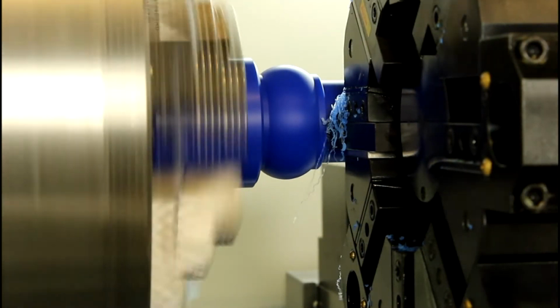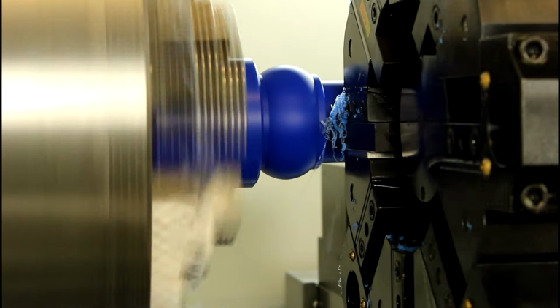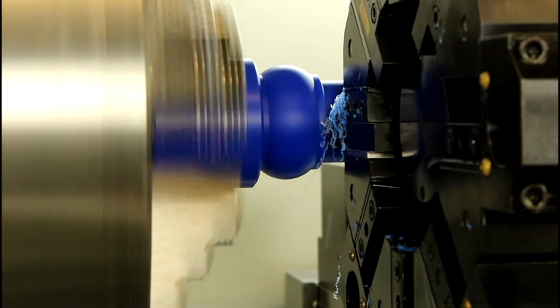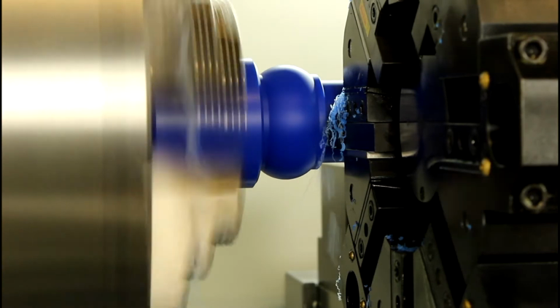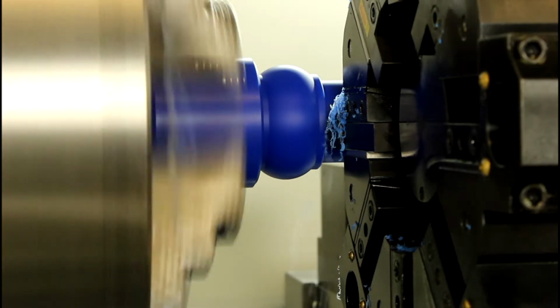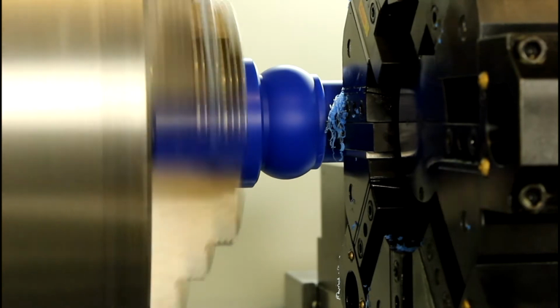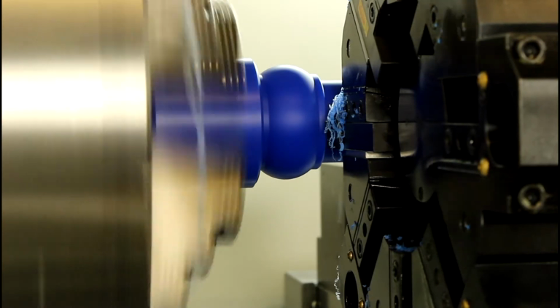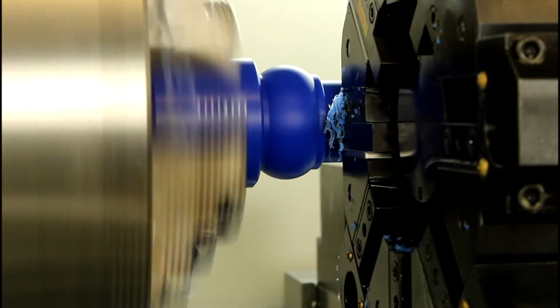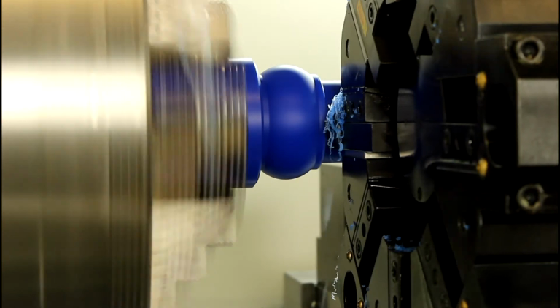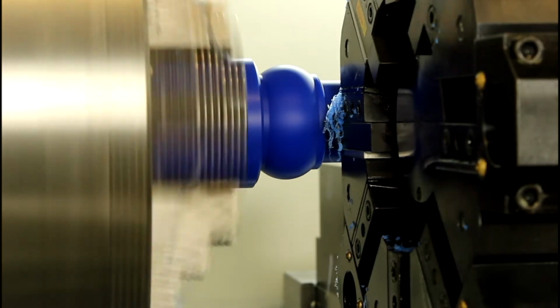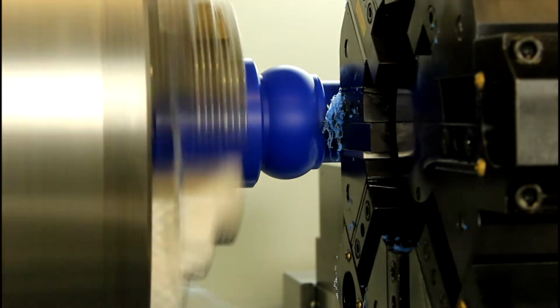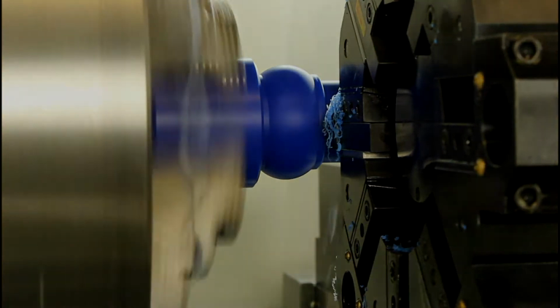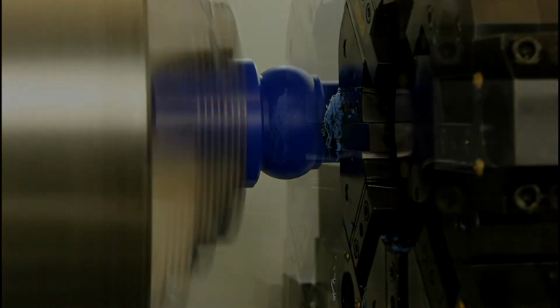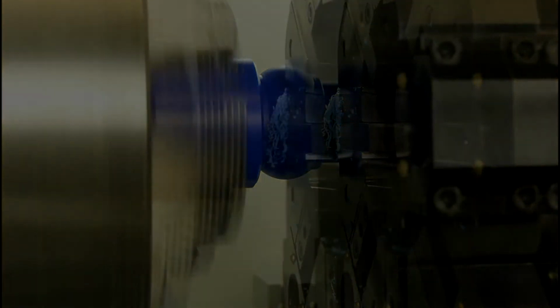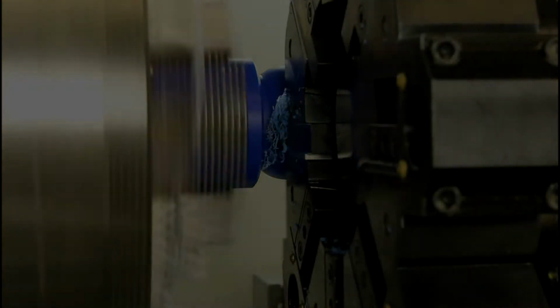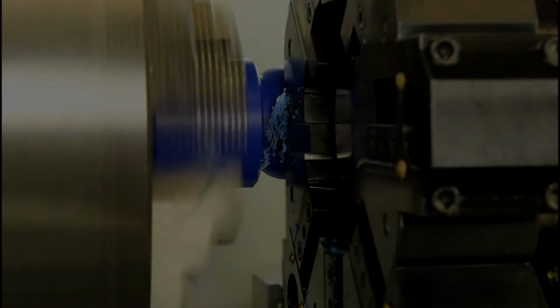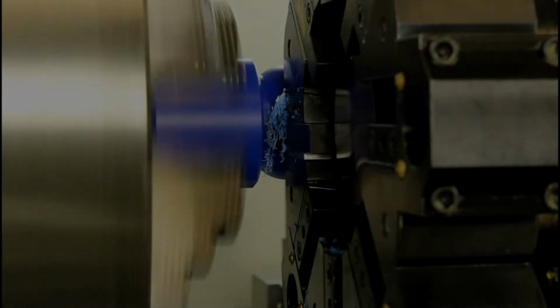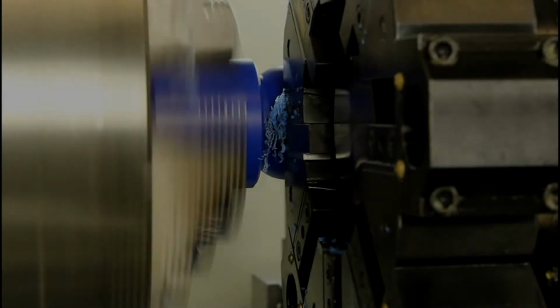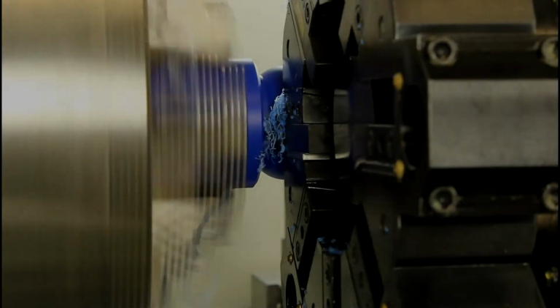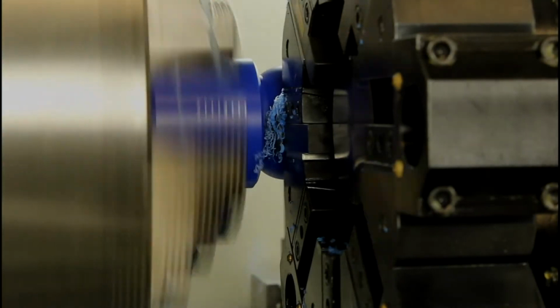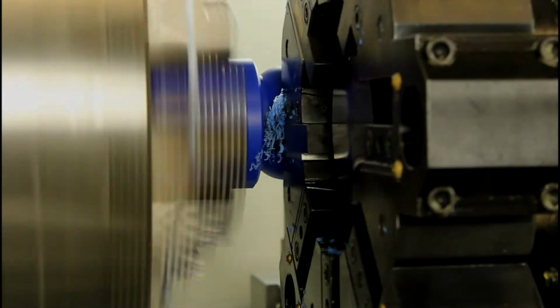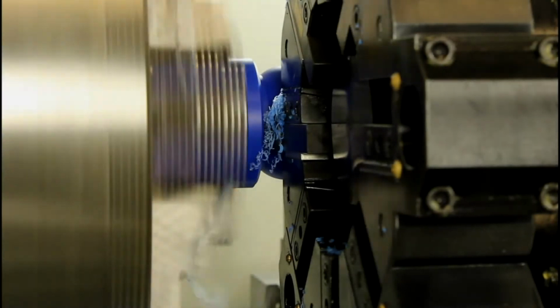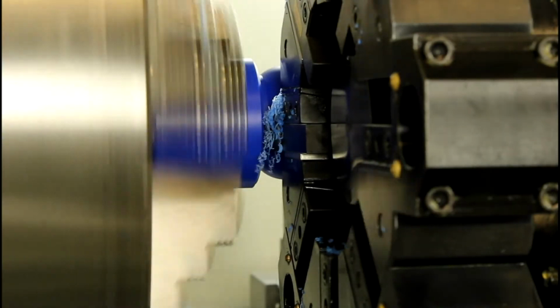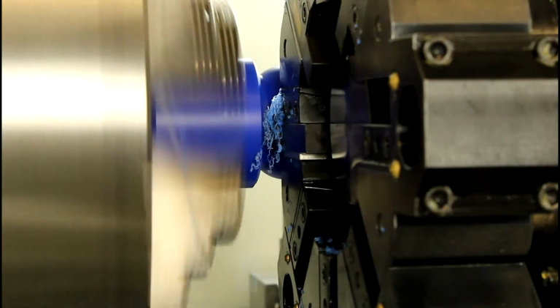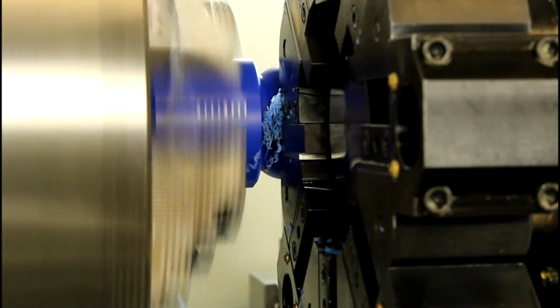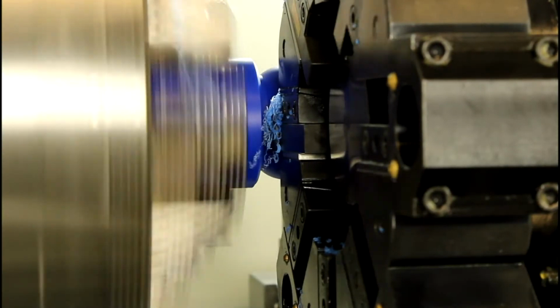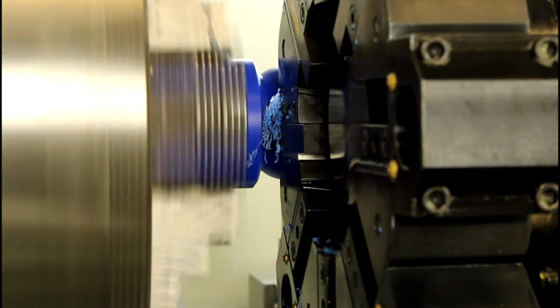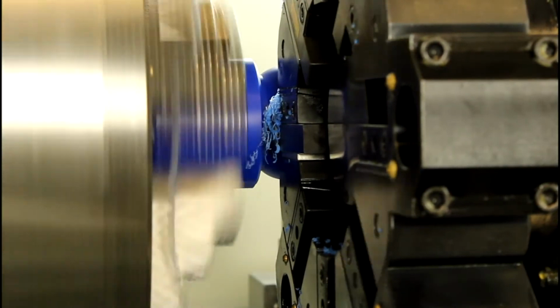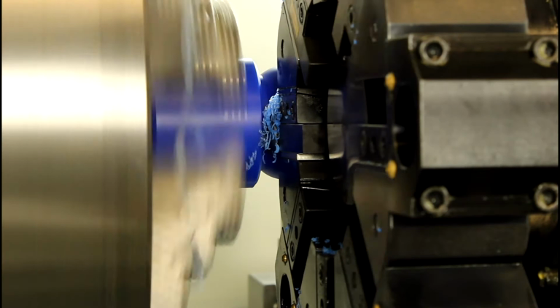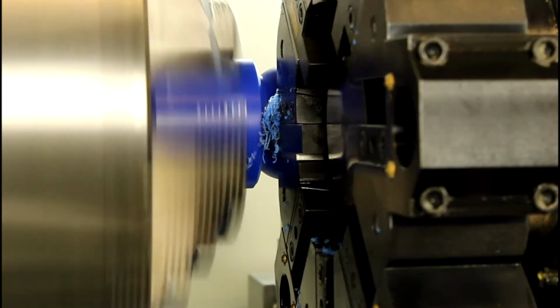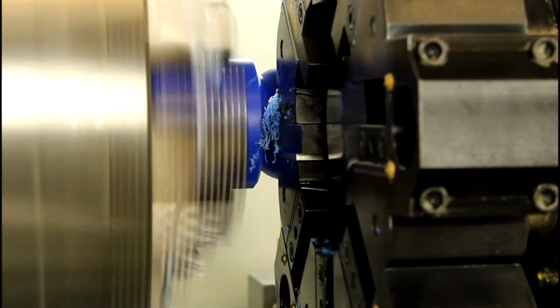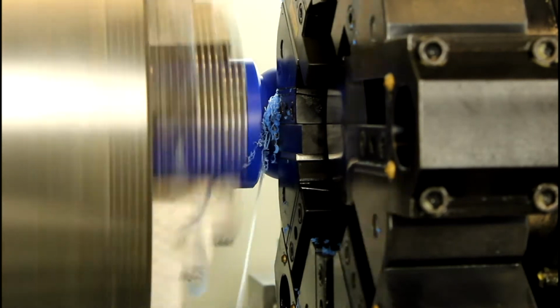The full length rear splash guard and front moving chip guards with observation windows are designed to provide a safe, clean work area. The rear splash guard of this big bore CNC oil country lathe also has a removable panel for easy access and maintenance.